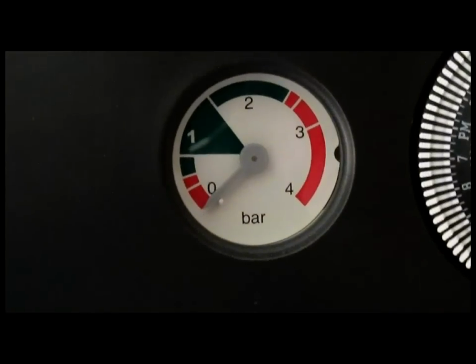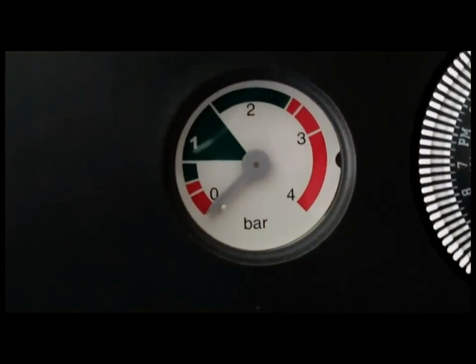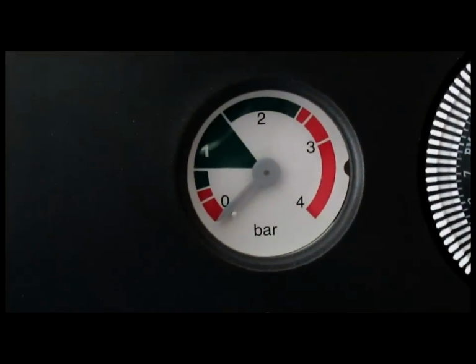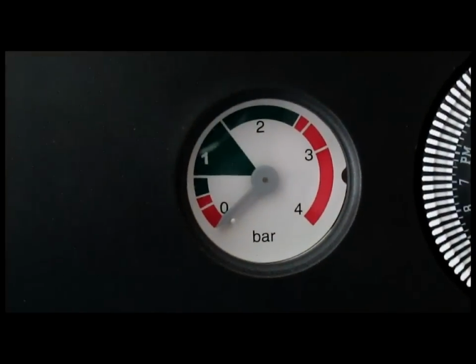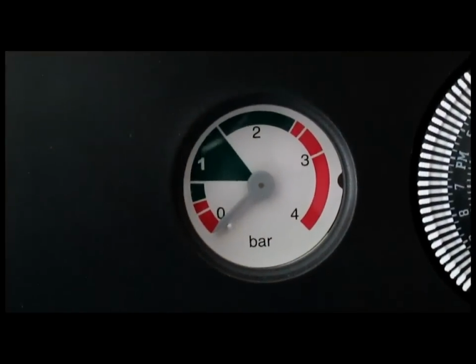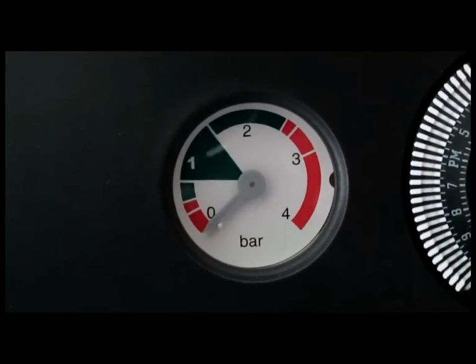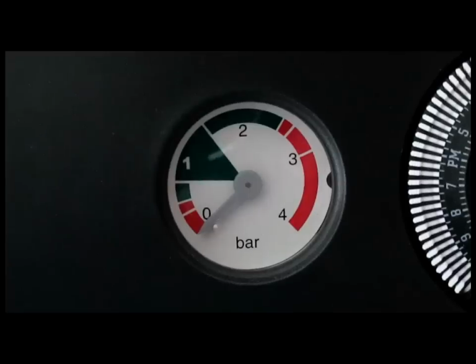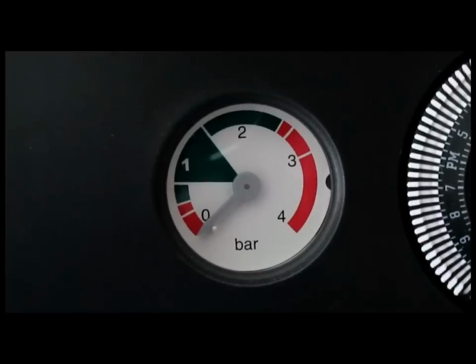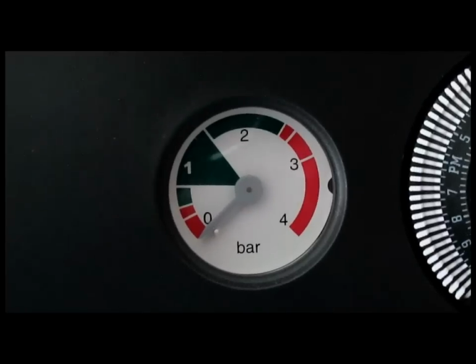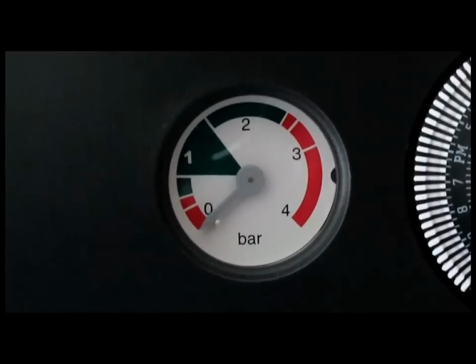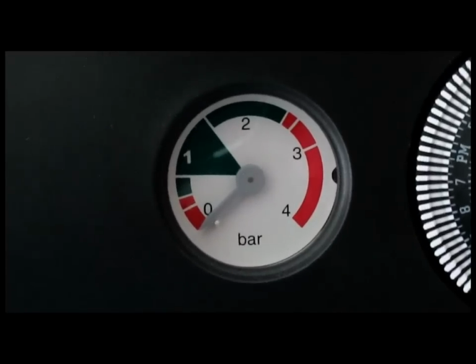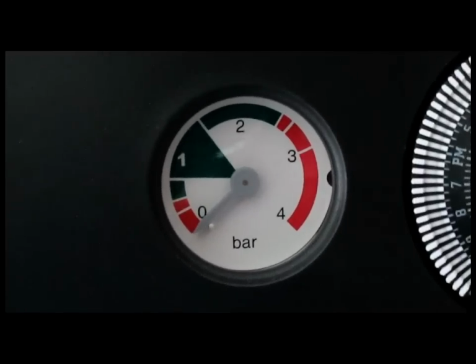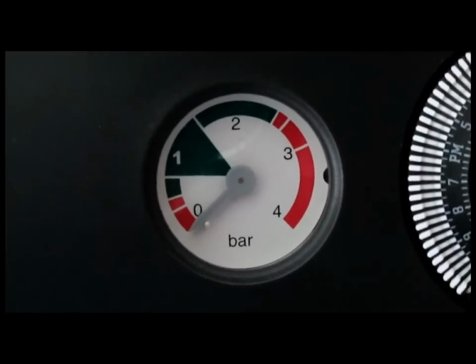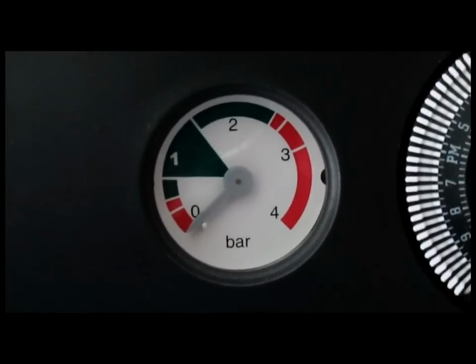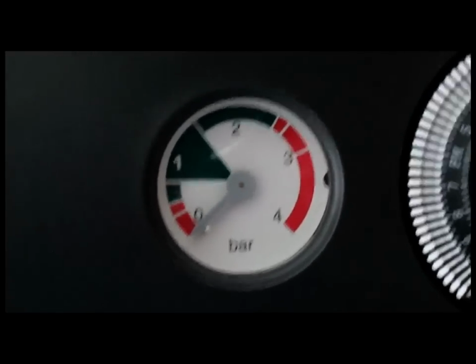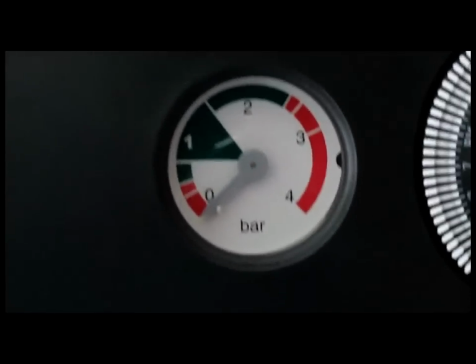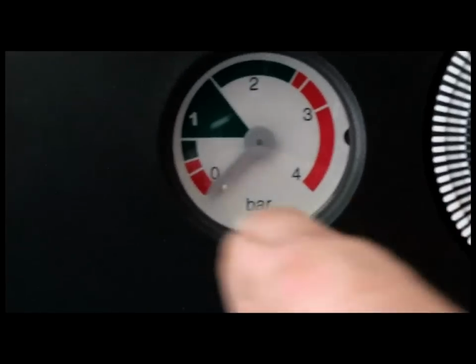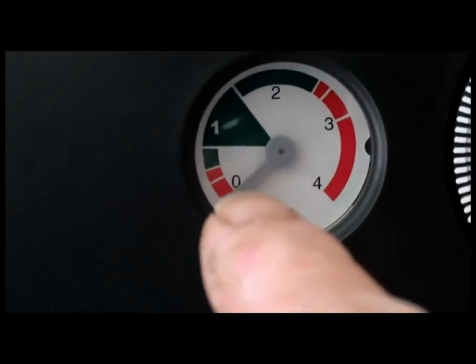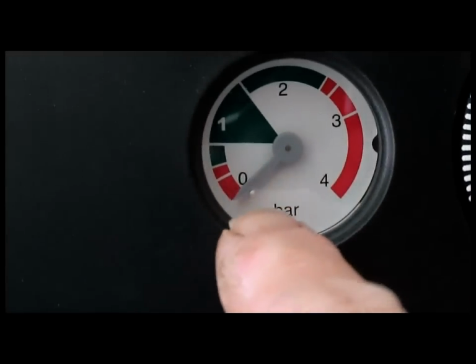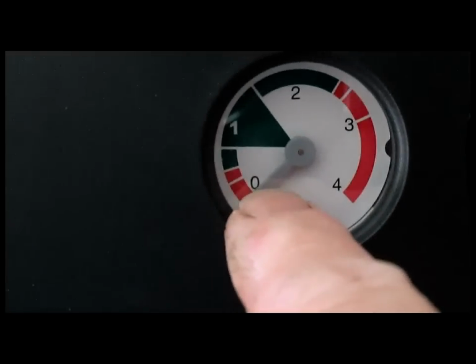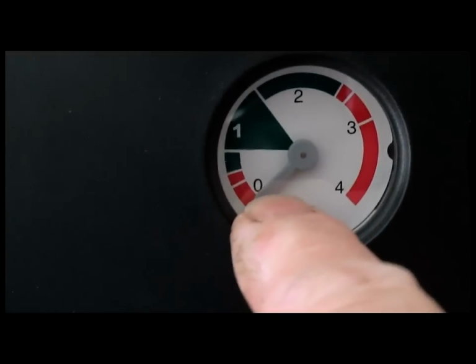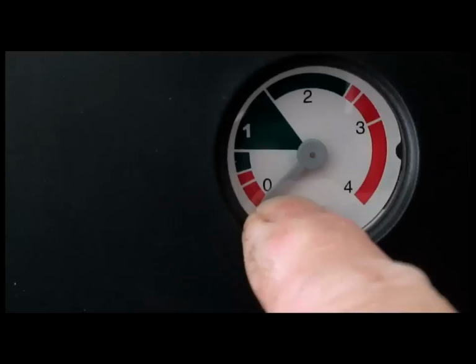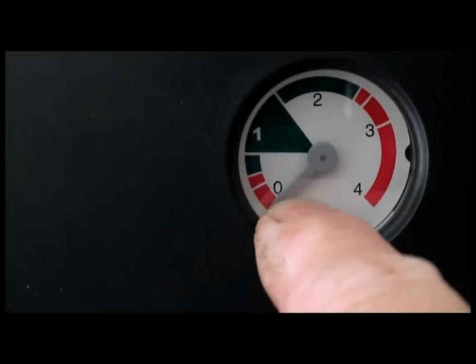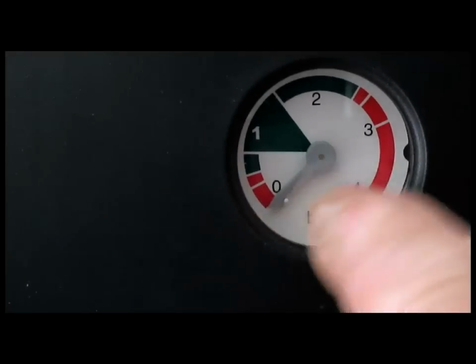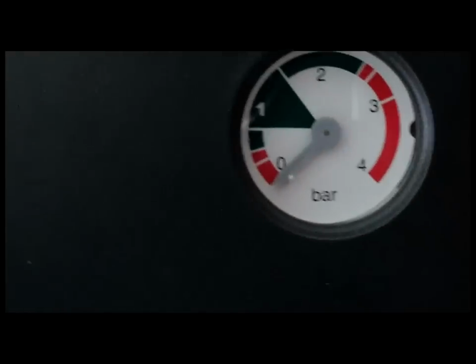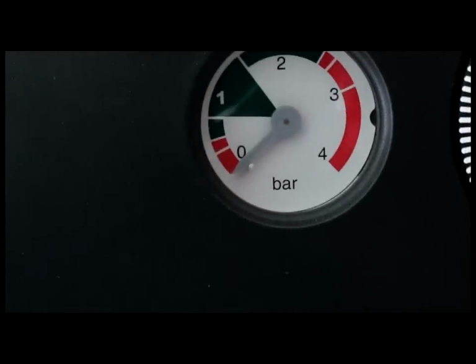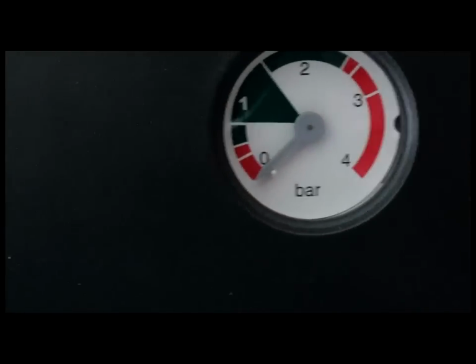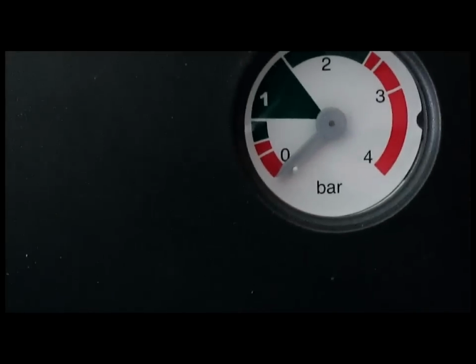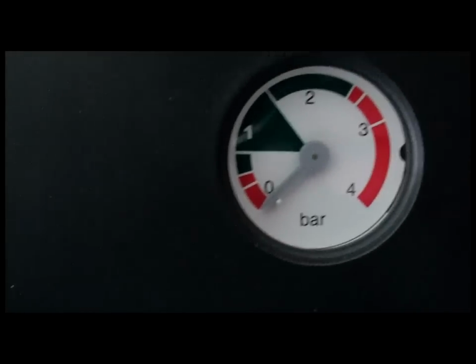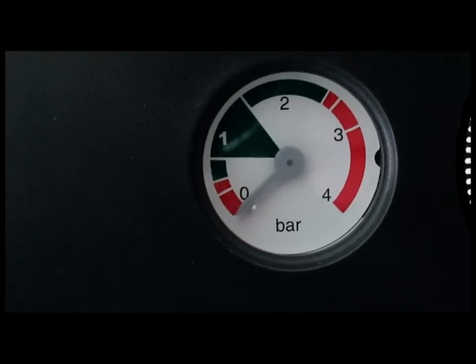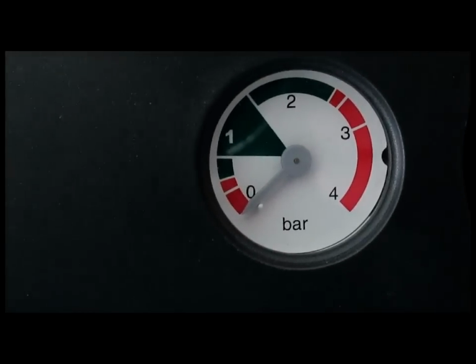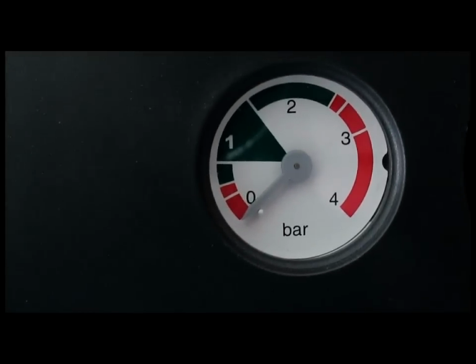So we've lost all the pressure in the boiler now. This is a combi - as you can see, that needle has lost all the pressure. So the next stage is to open a rad upstairs.